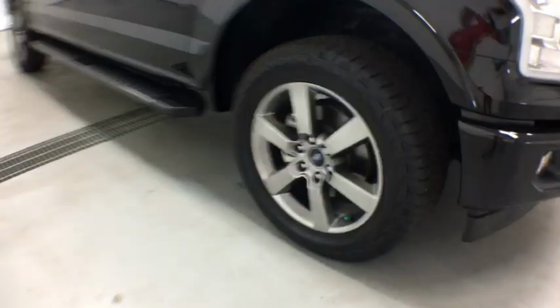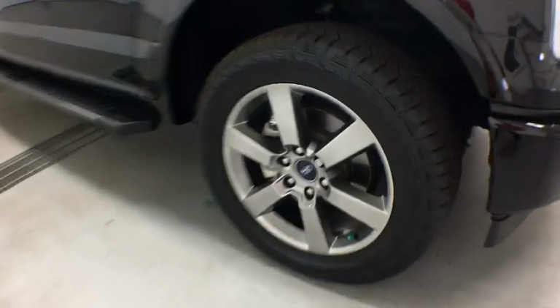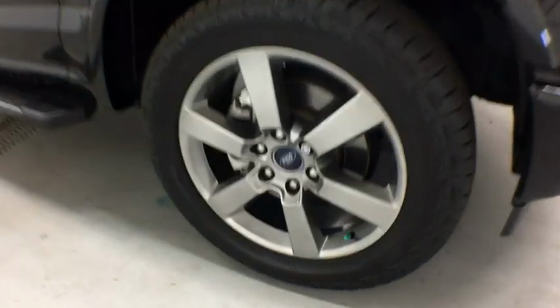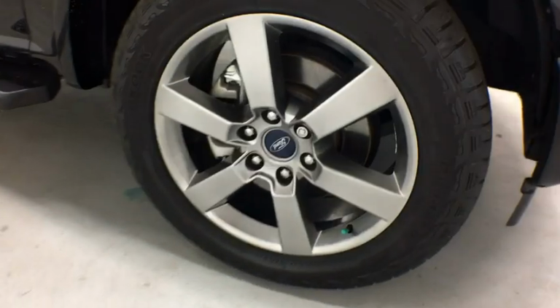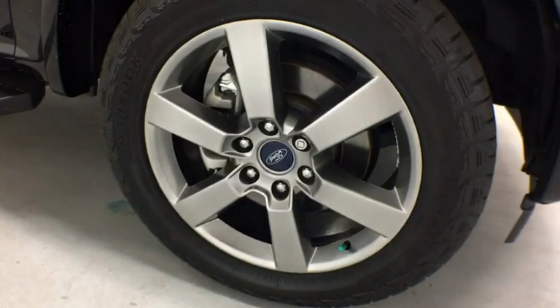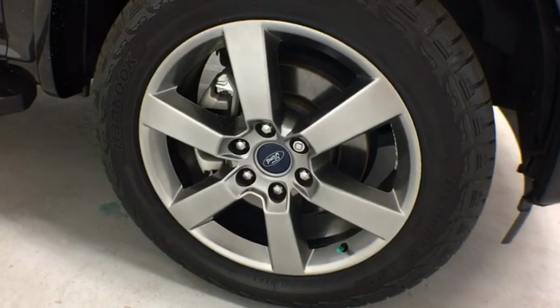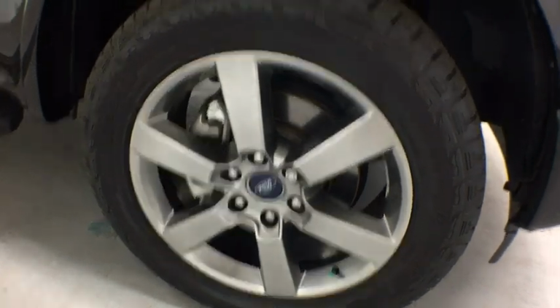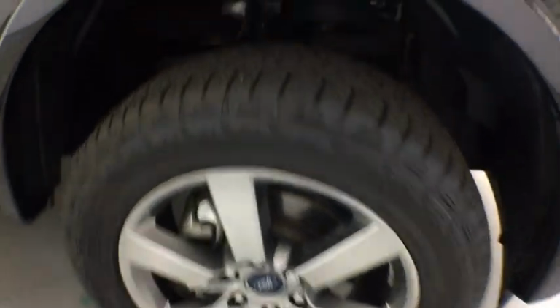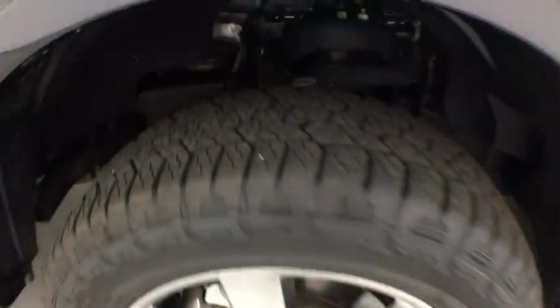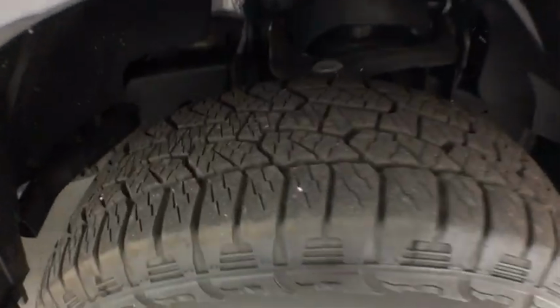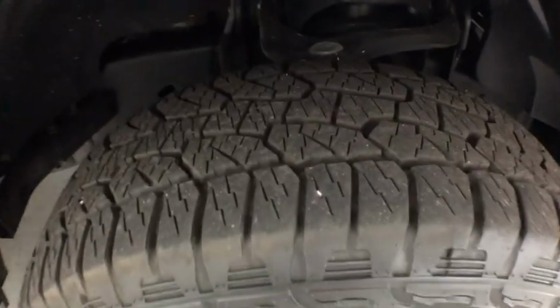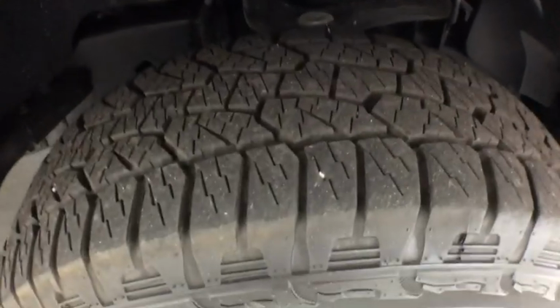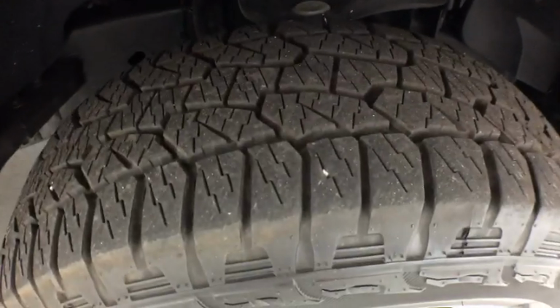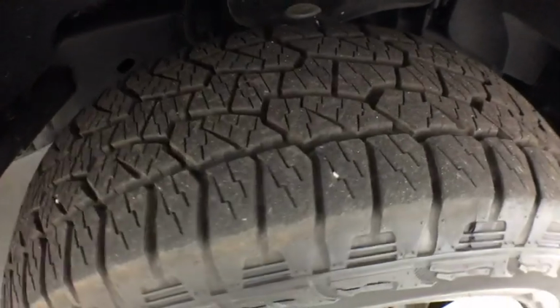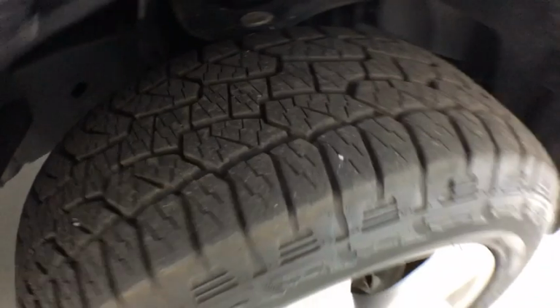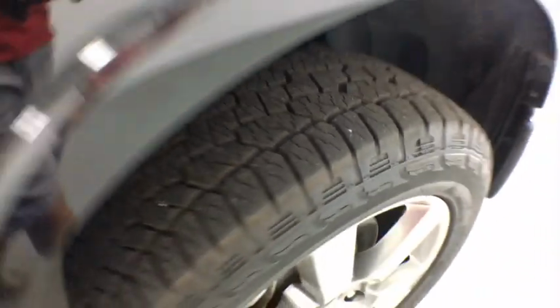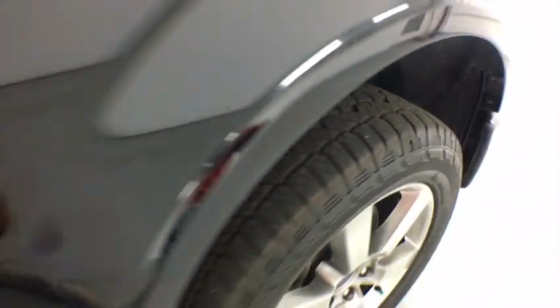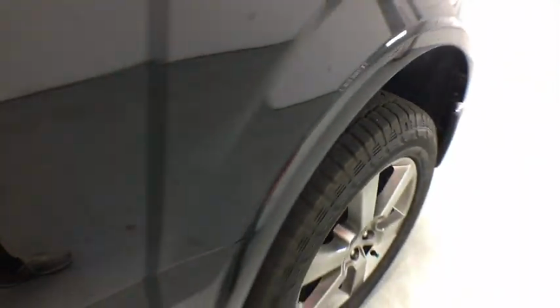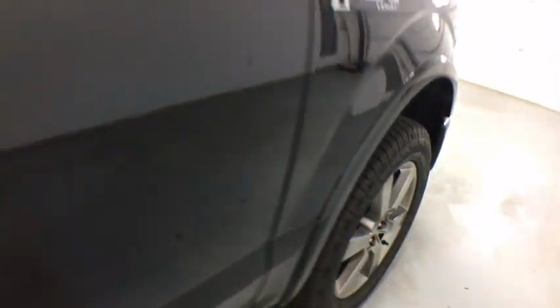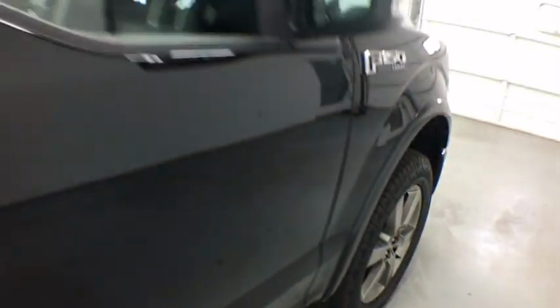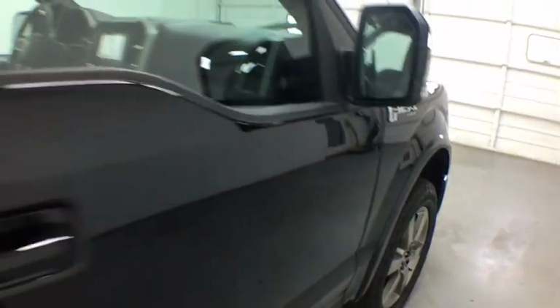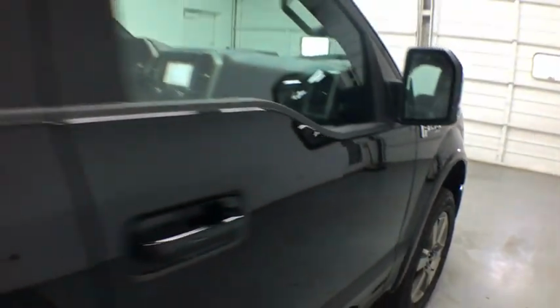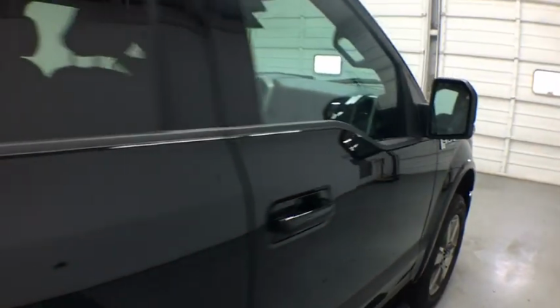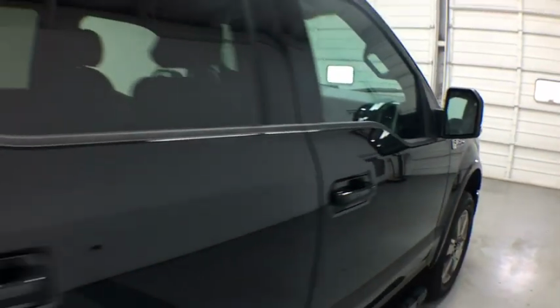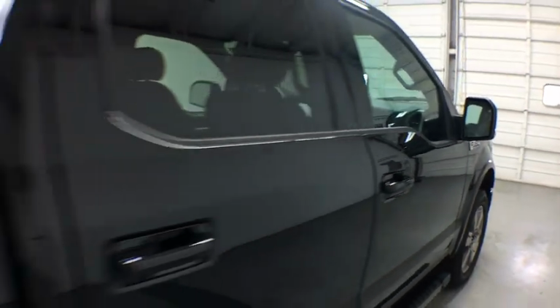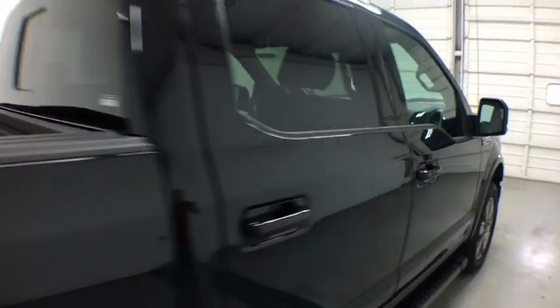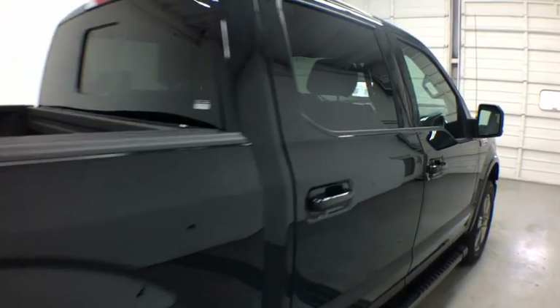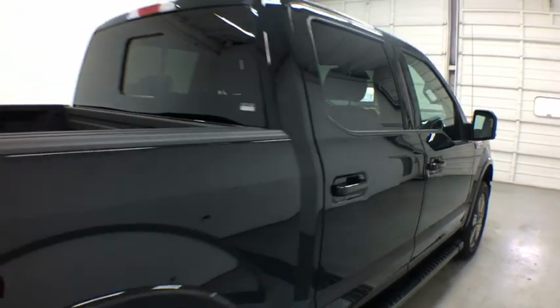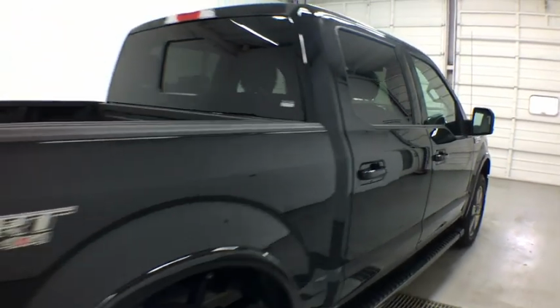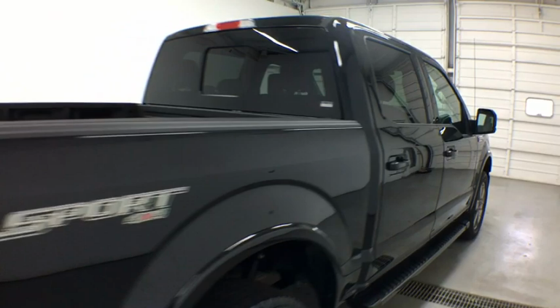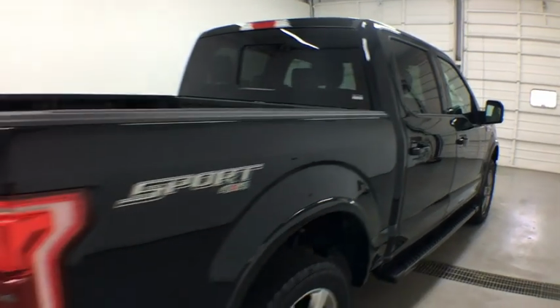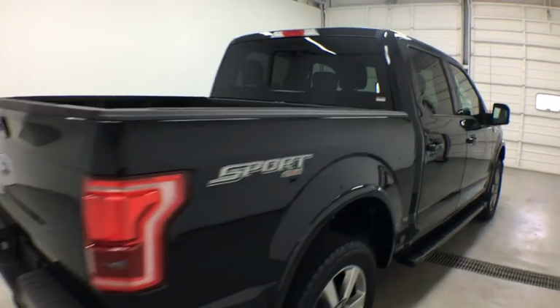Traction control. Anti-lock braking system. Stability control. Steering wheel audio controls. Keyless entry. Backup camera. Power passenger seat. Bluetooth. Leather wrapped steering wheel.